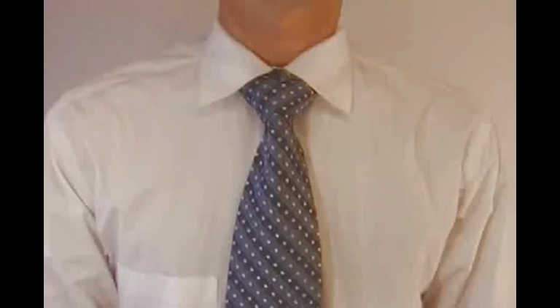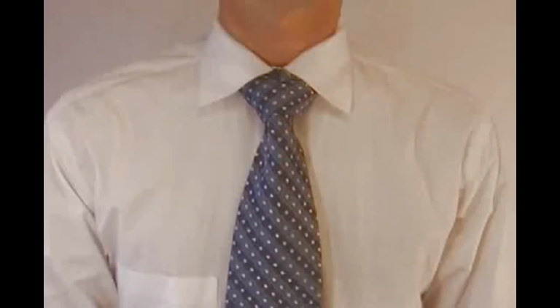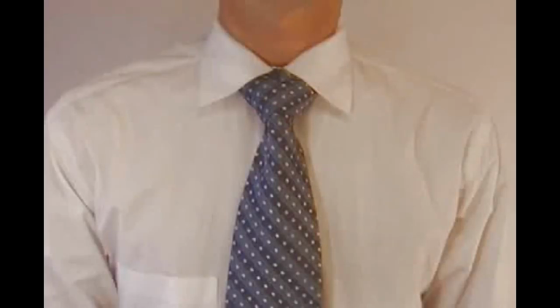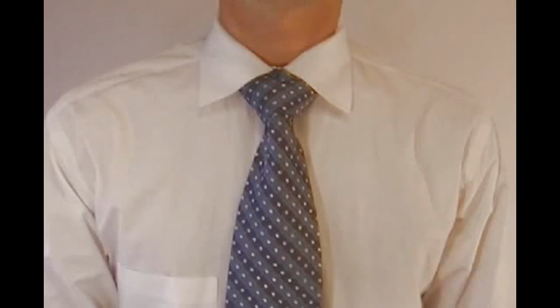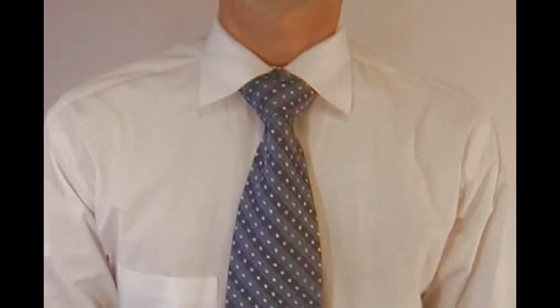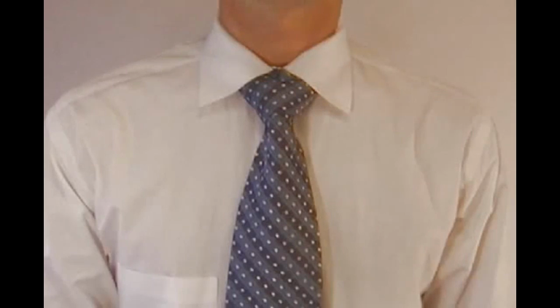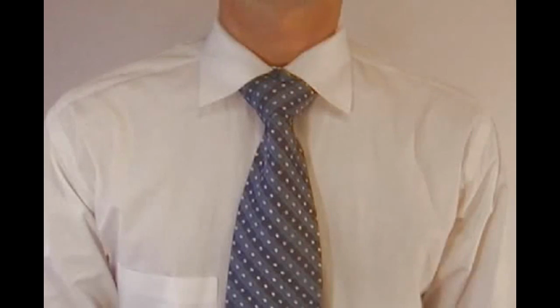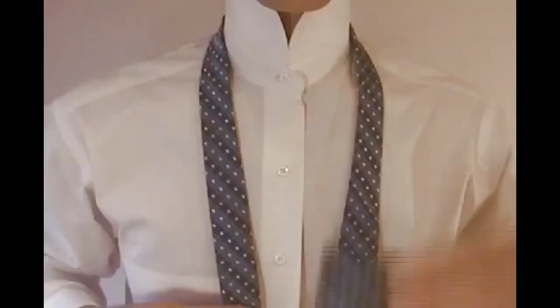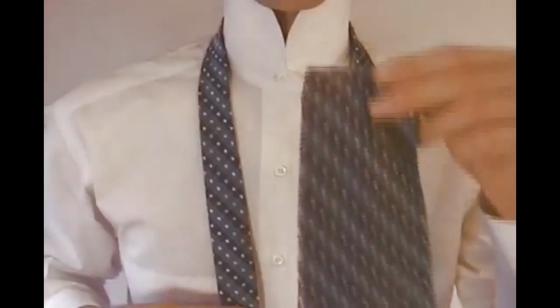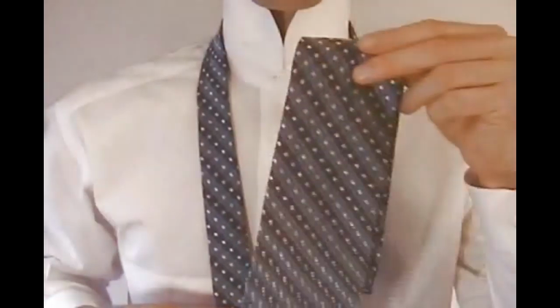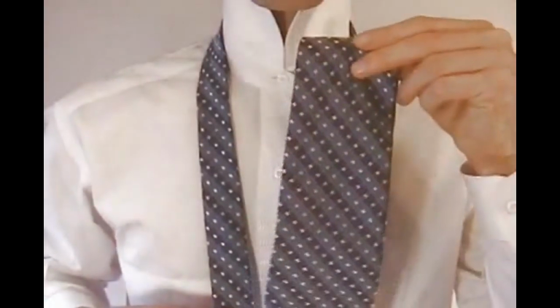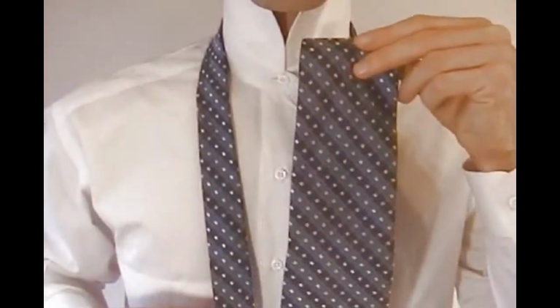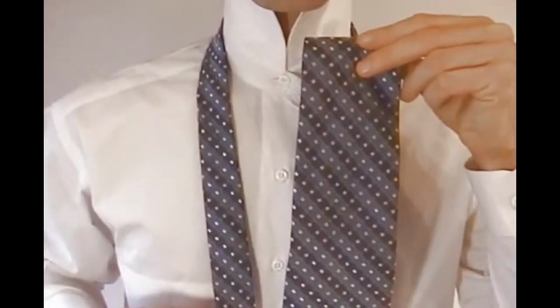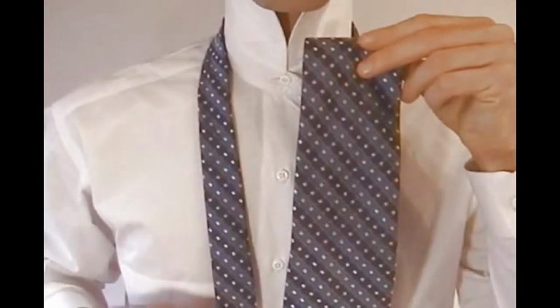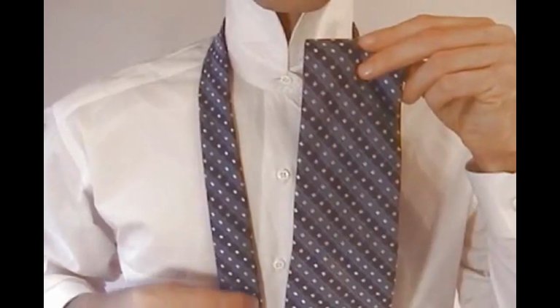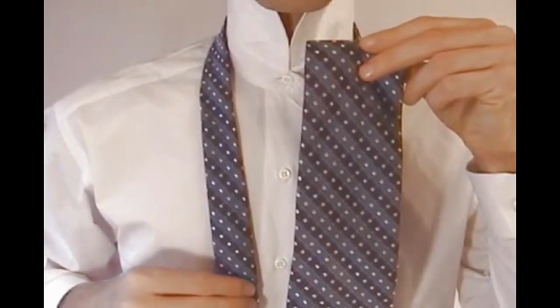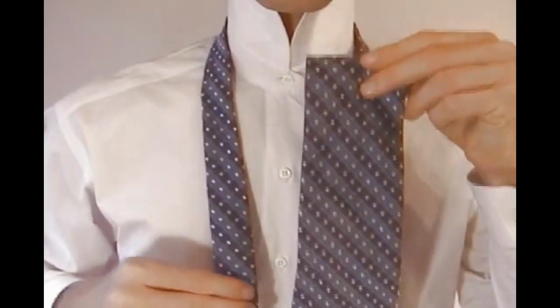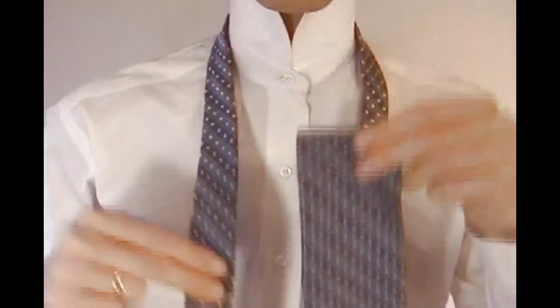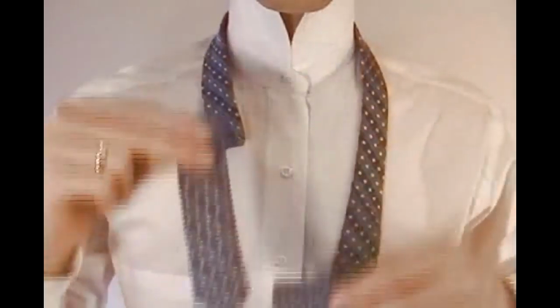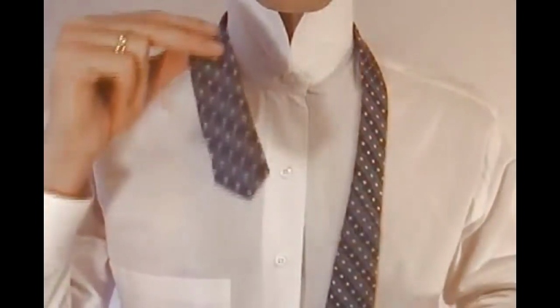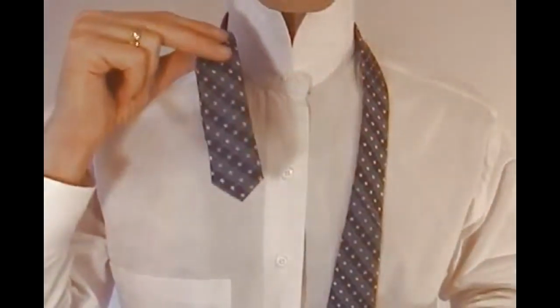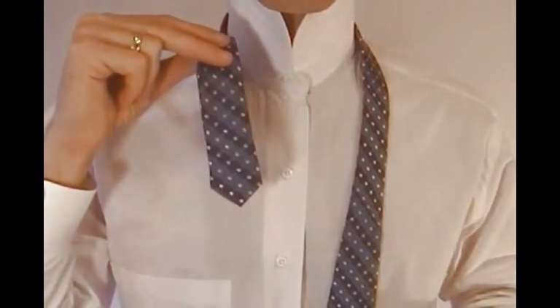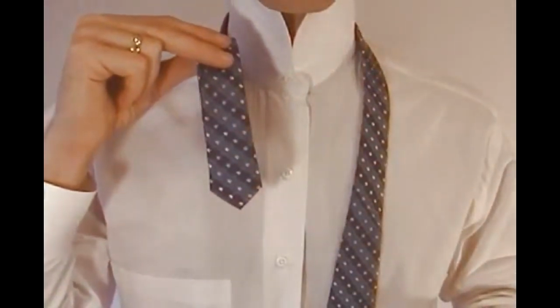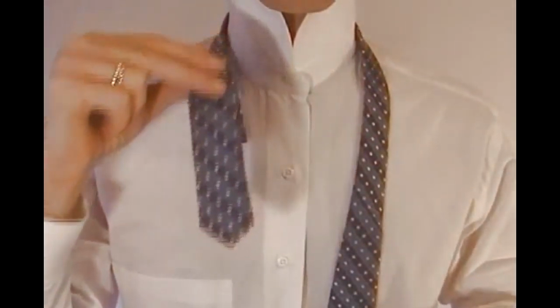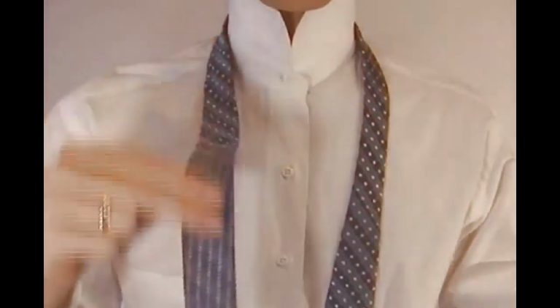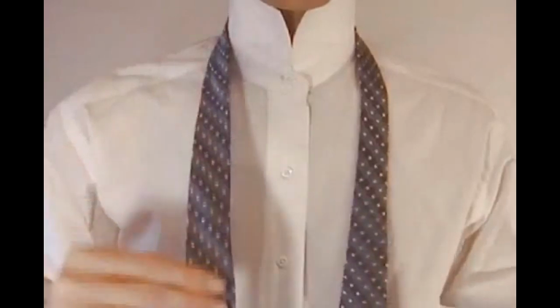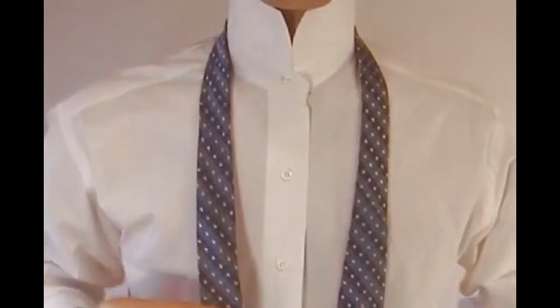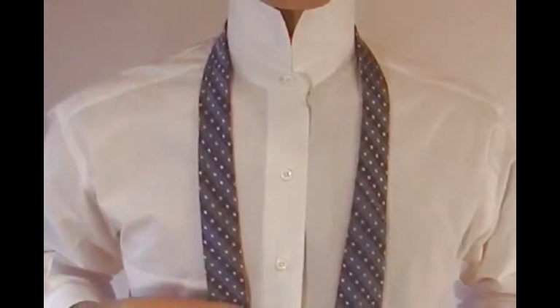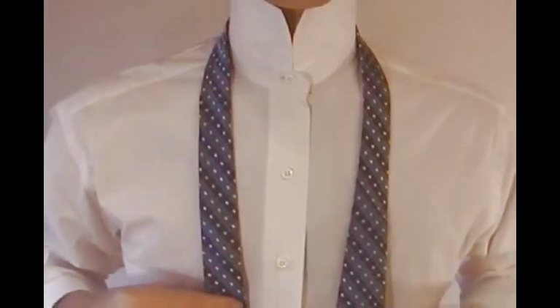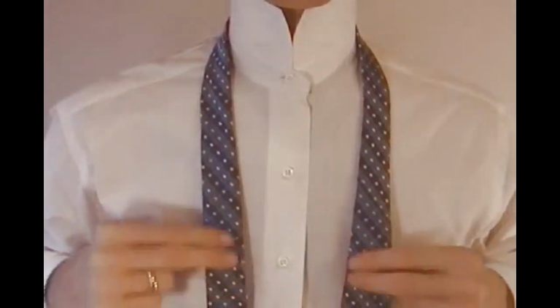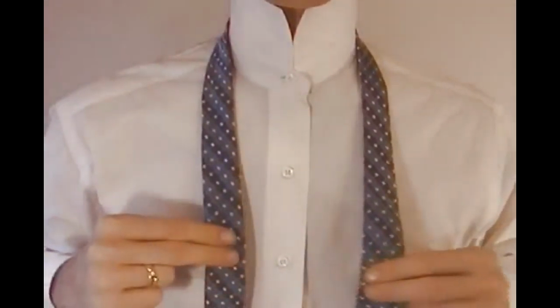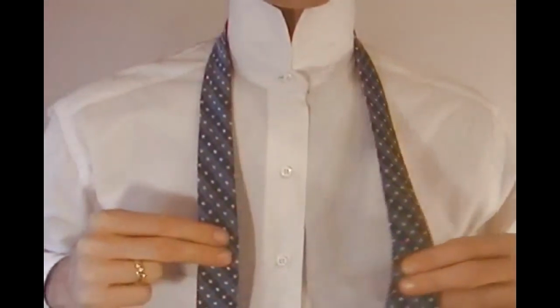This is the full Windsor knot. Start by grabbing the wide end of the tie in your right hand and the narrow end in your left hand. Start by crossing the wide end of the tie in front of the narrow end.